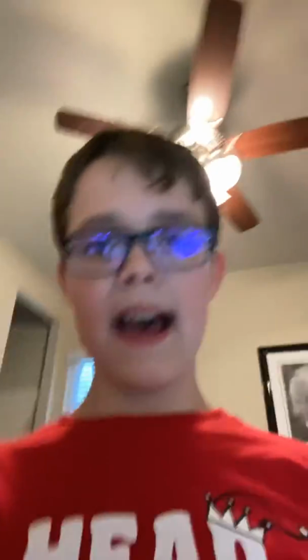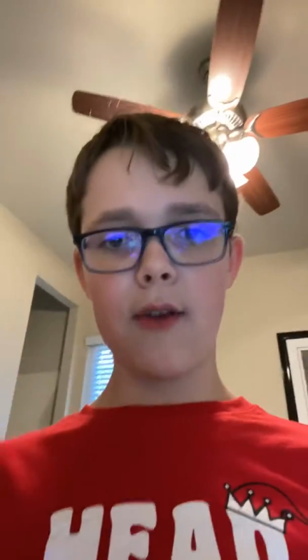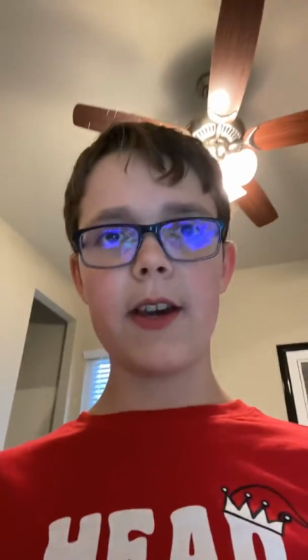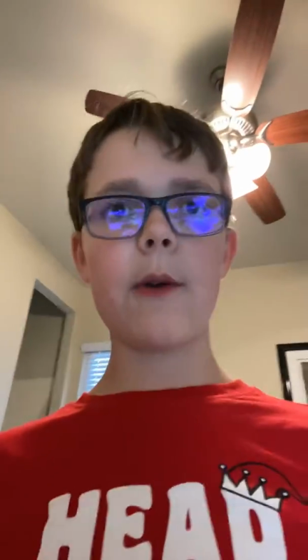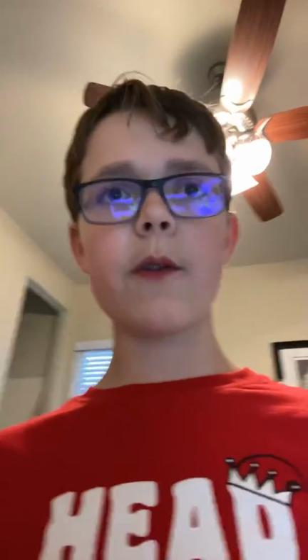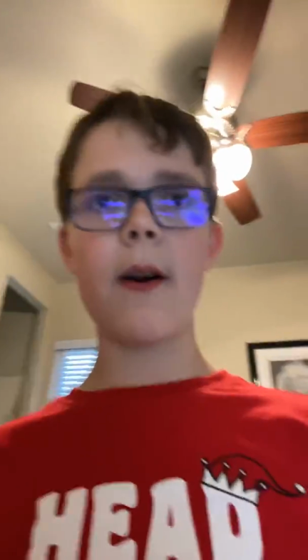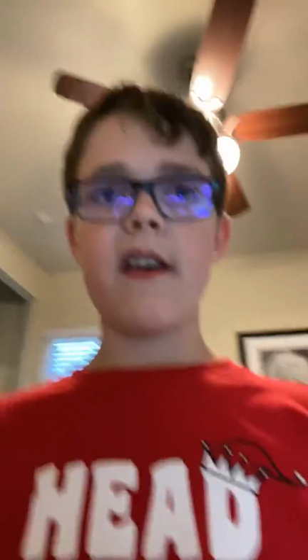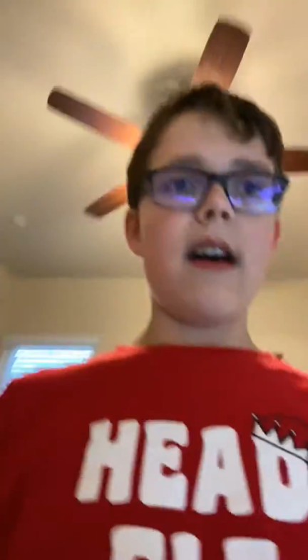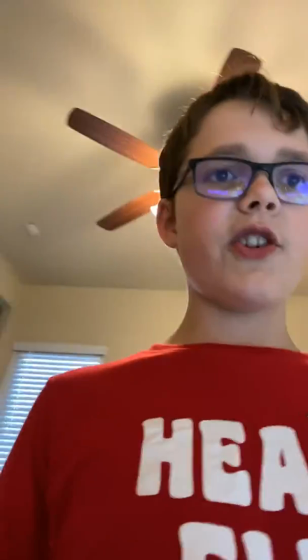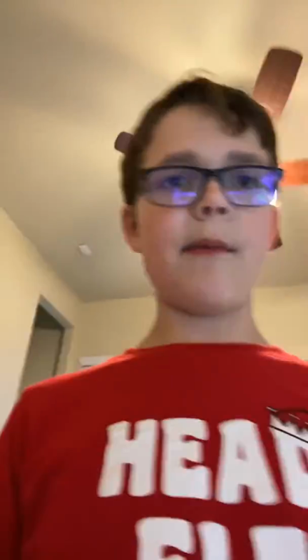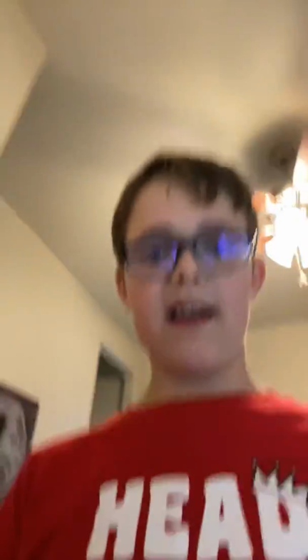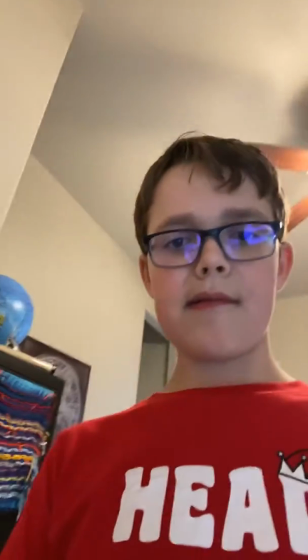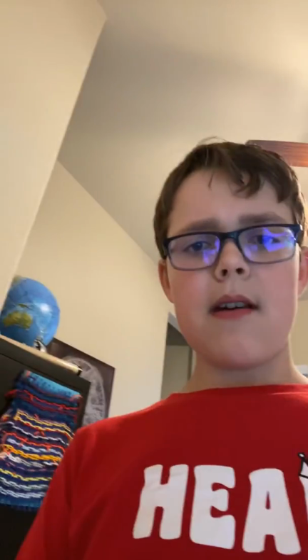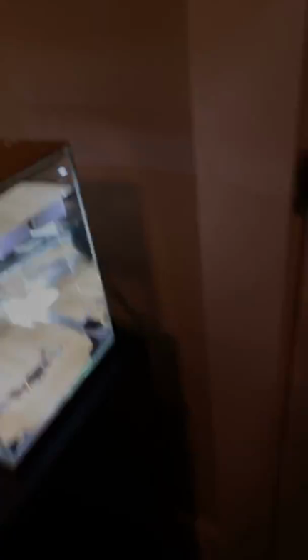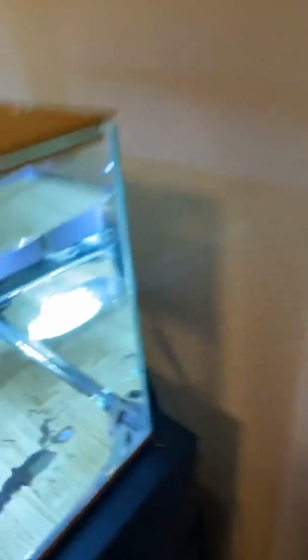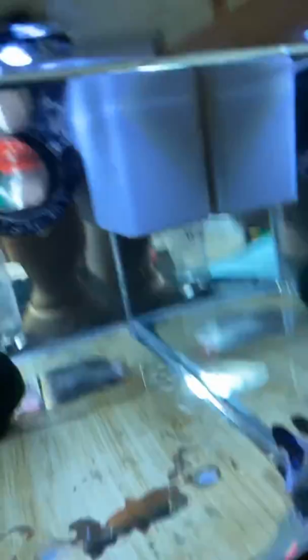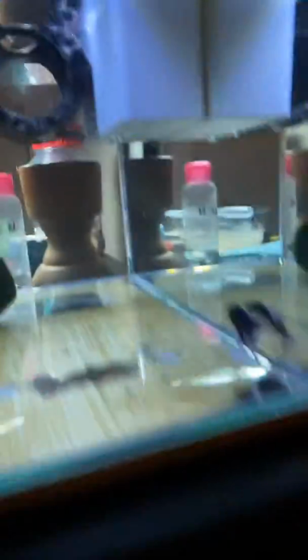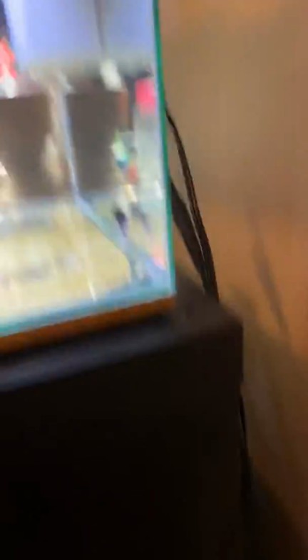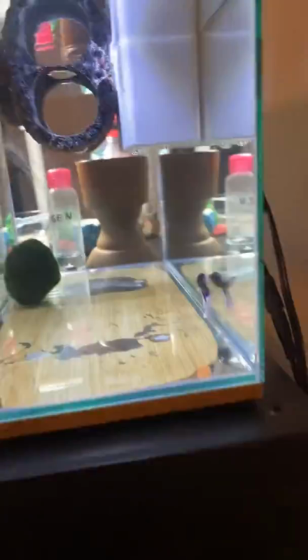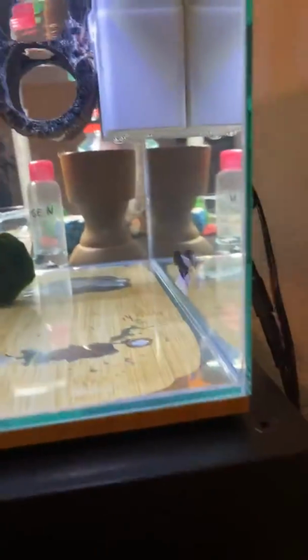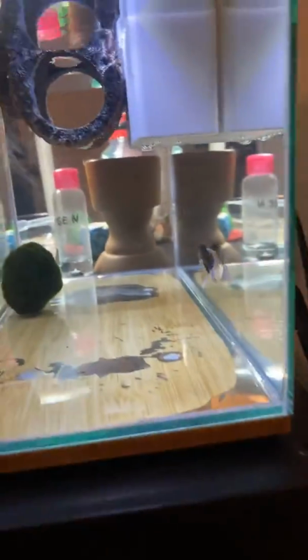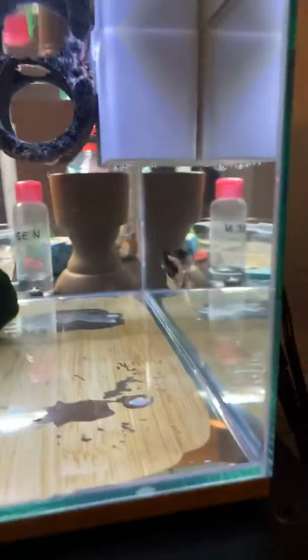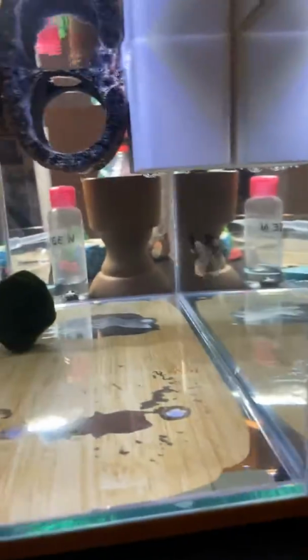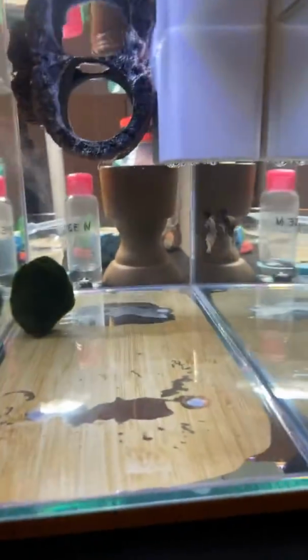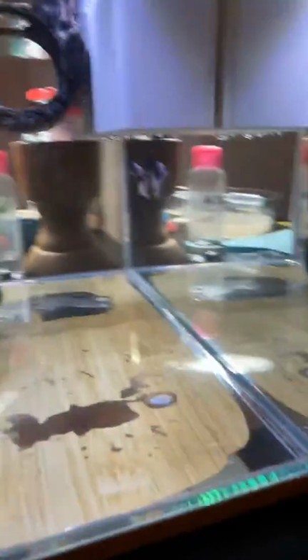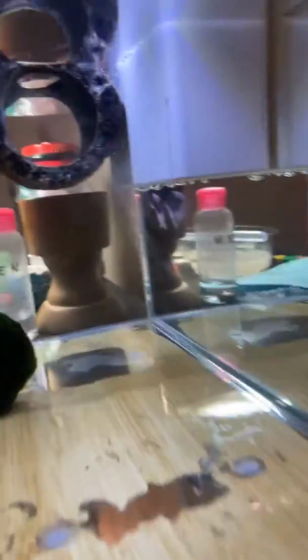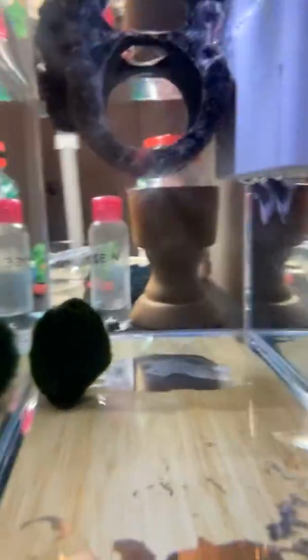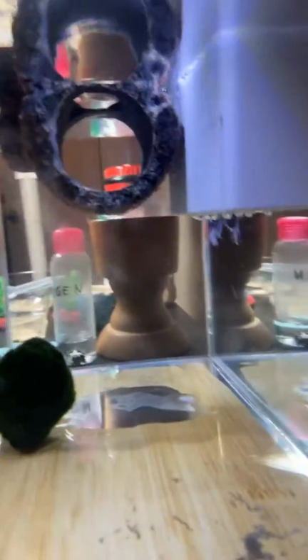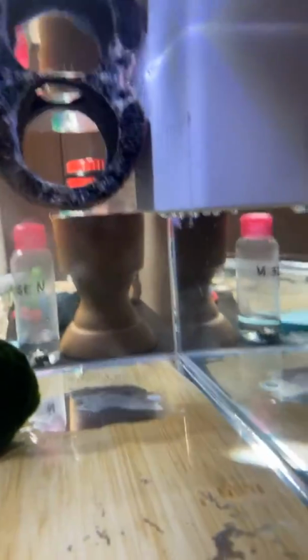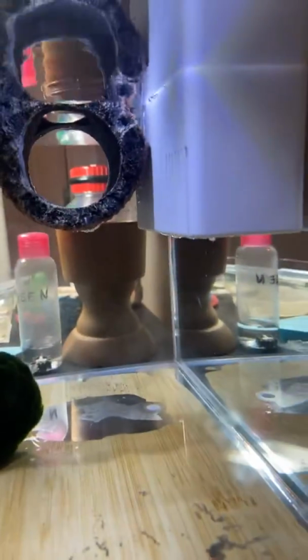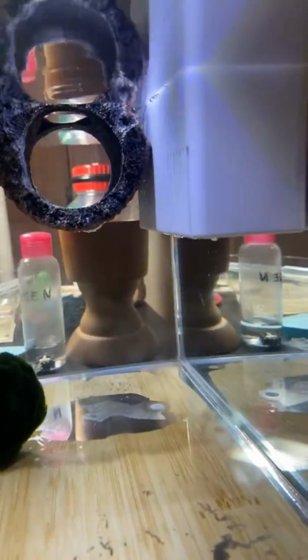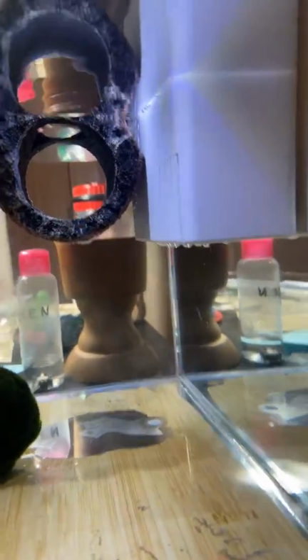Pyro here, back with another video. I want to show you something else — my new pet fish. Now unfortunately the other one, Bluey, passed away, but now I have this new one. His name is Fizzy.